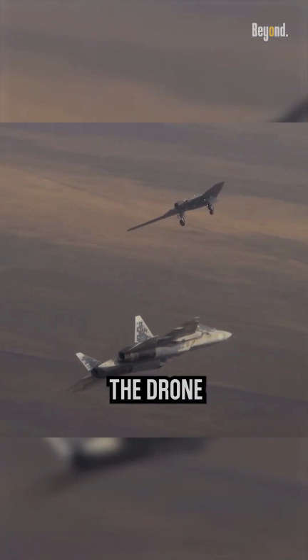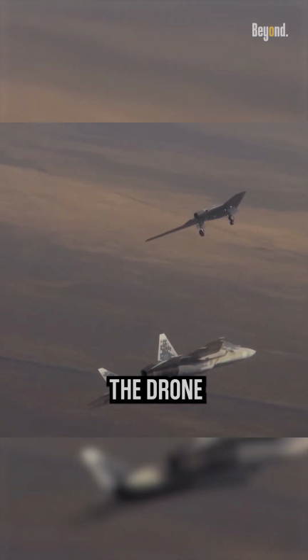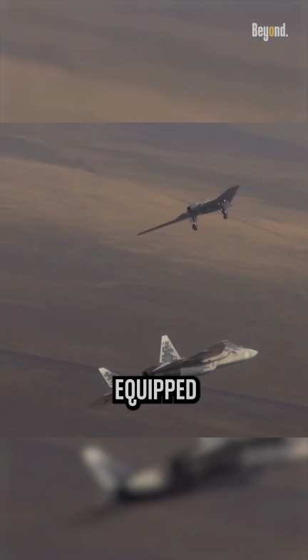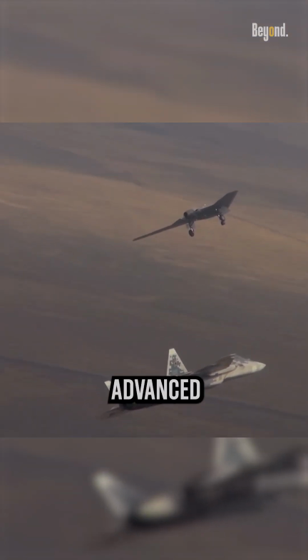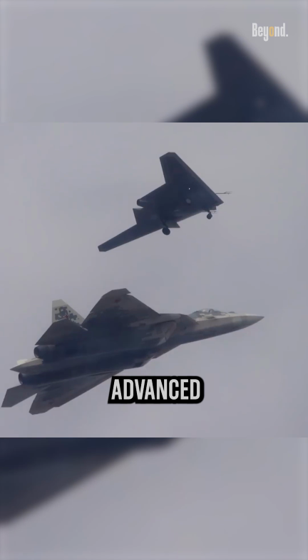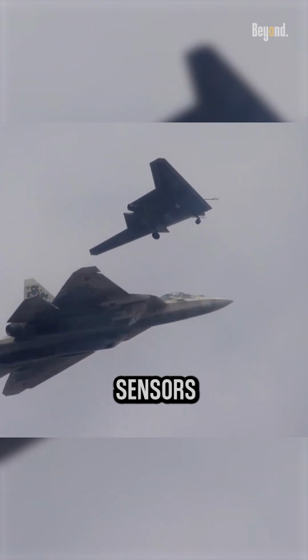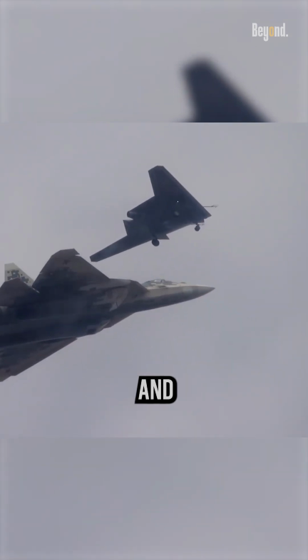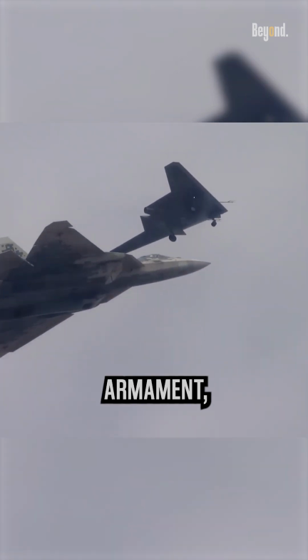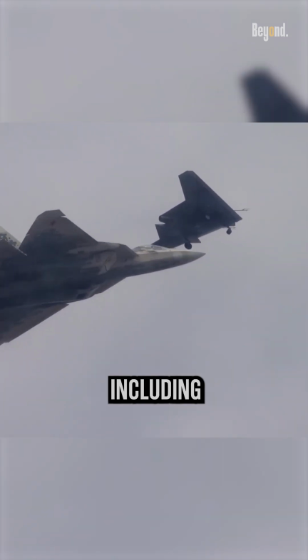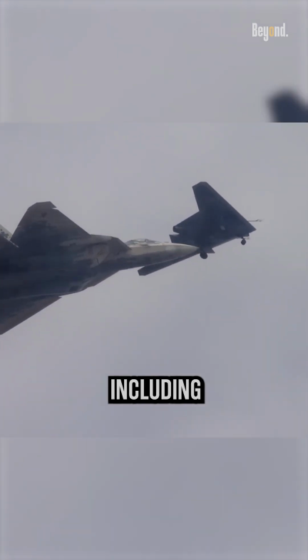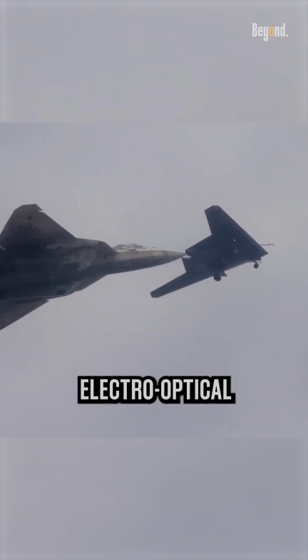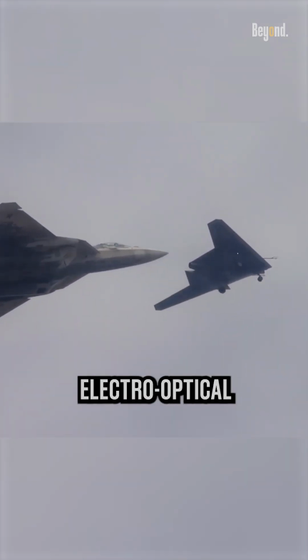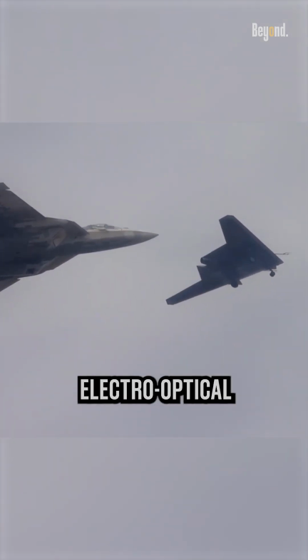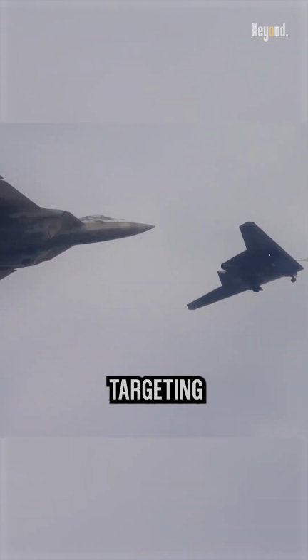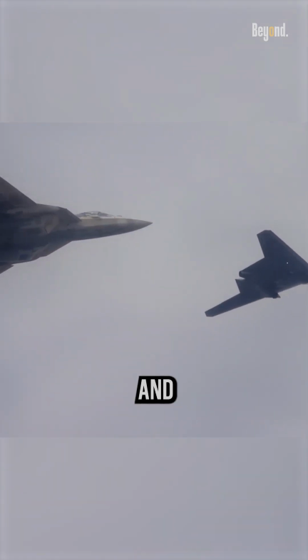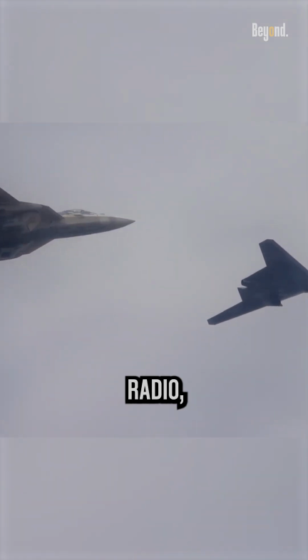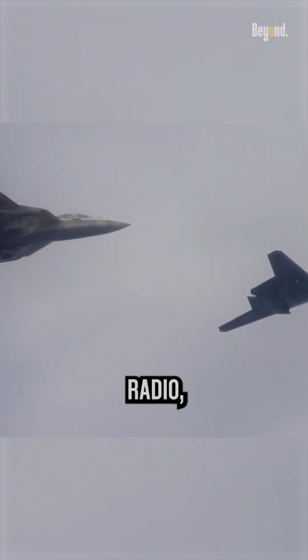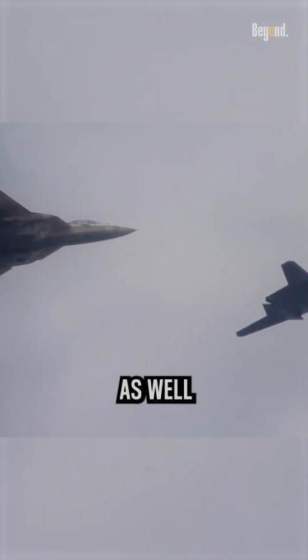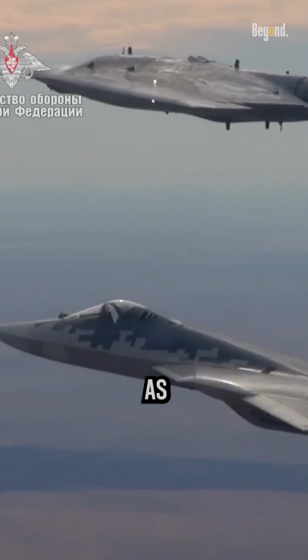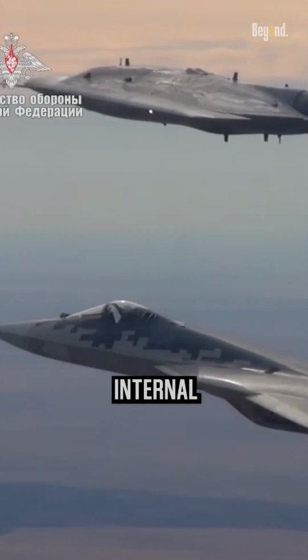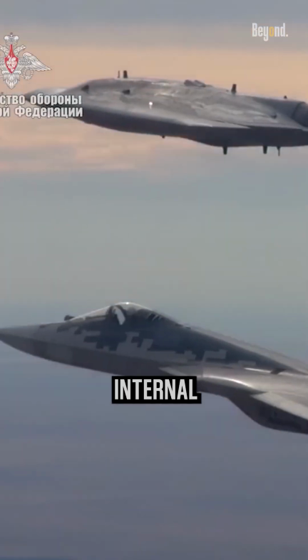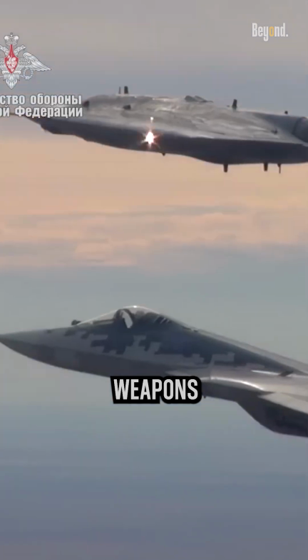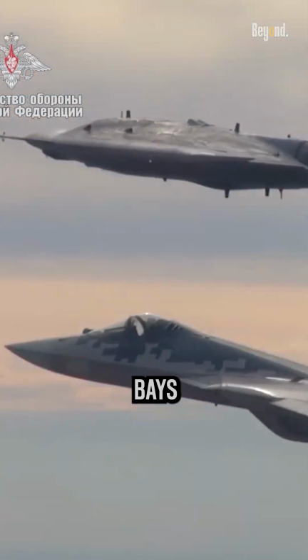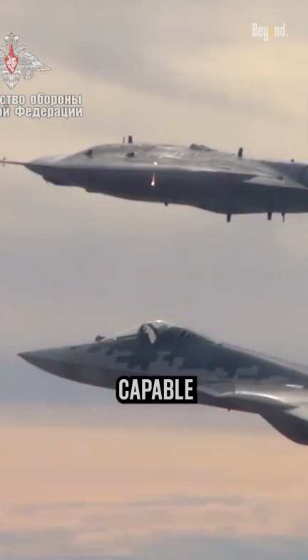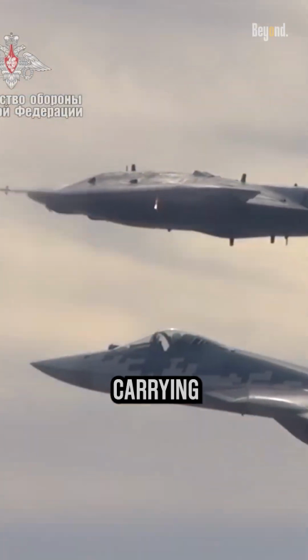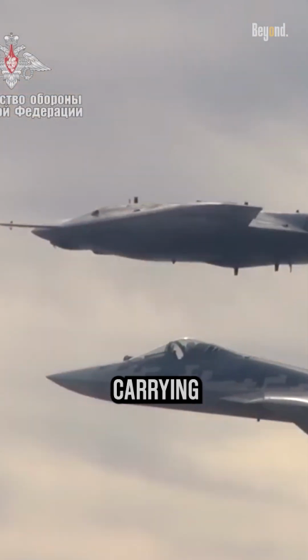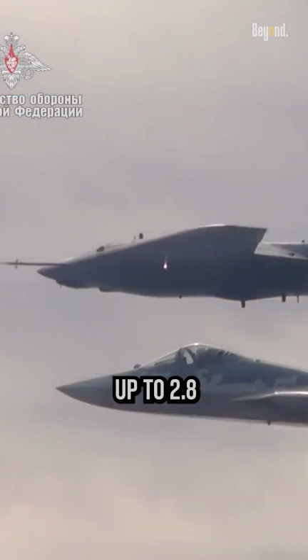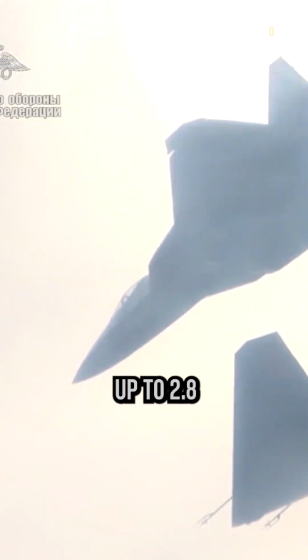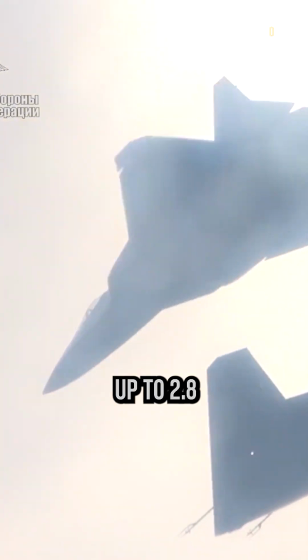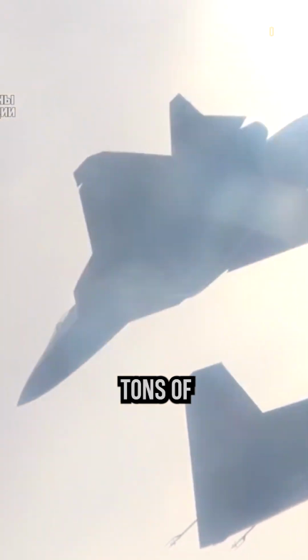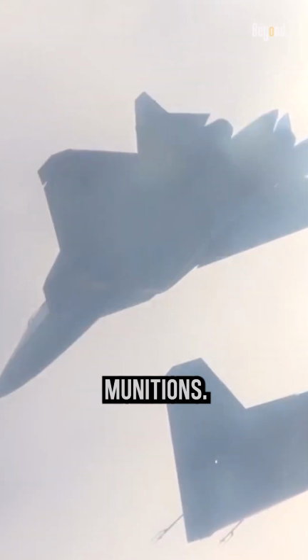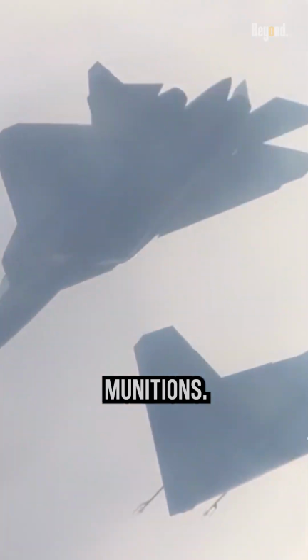The drone is equipped with advanced sensors and armament, including electro-optical targeting and radar, as well as internal weapons bays capable of carrying up to 2.8 tons of munitions.